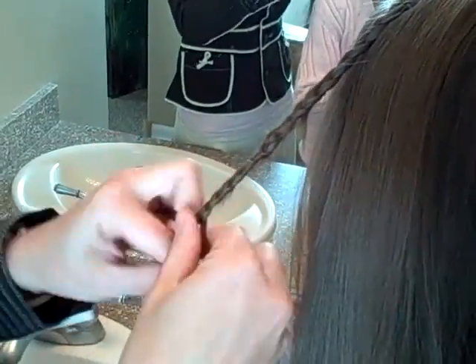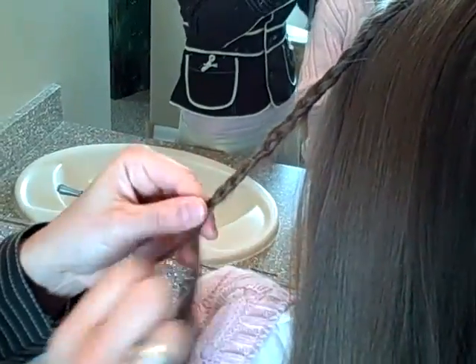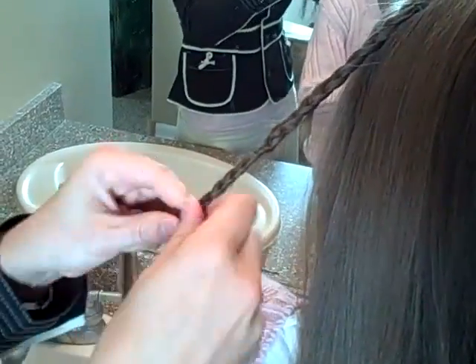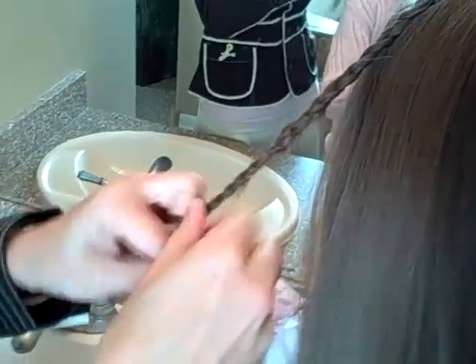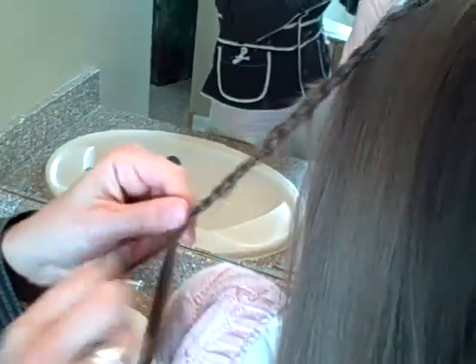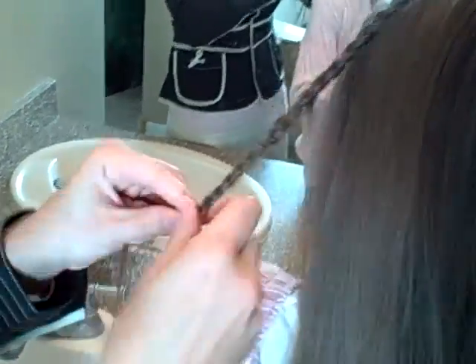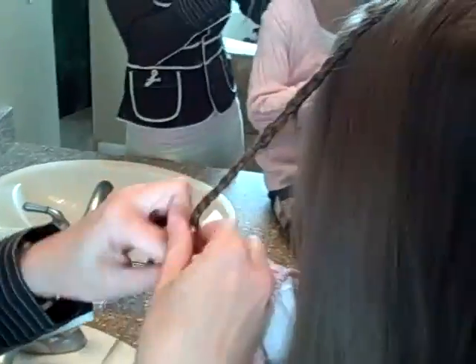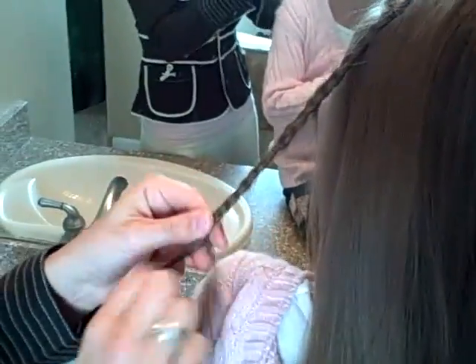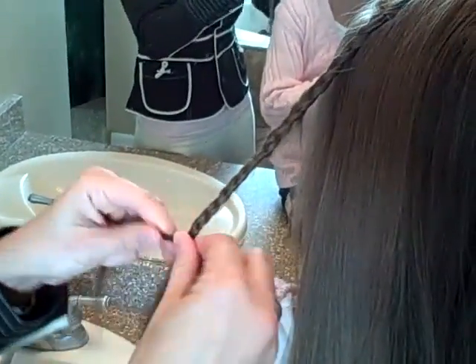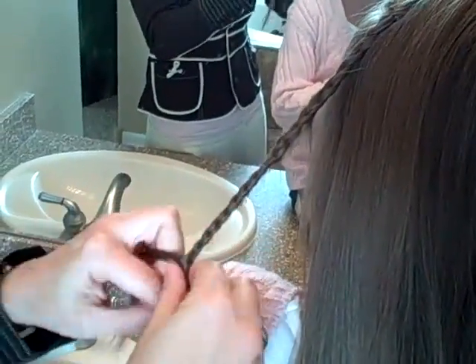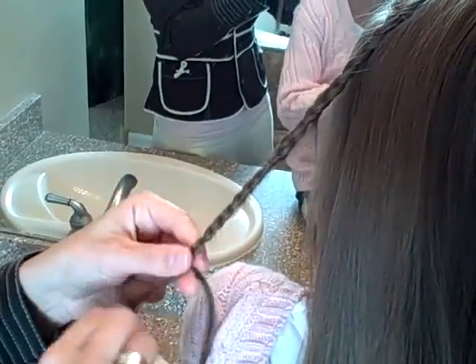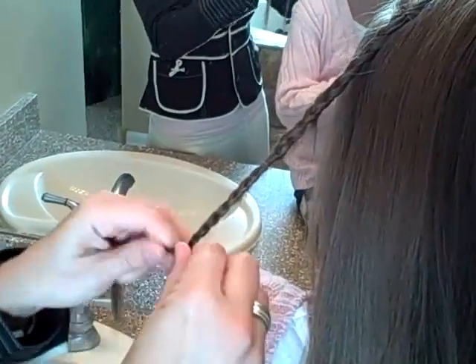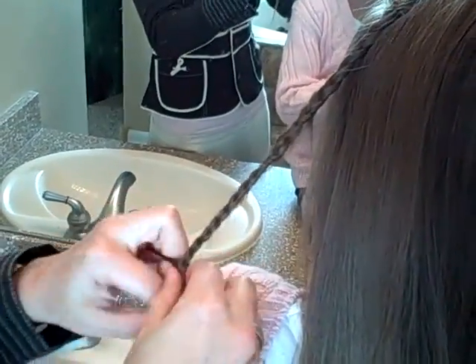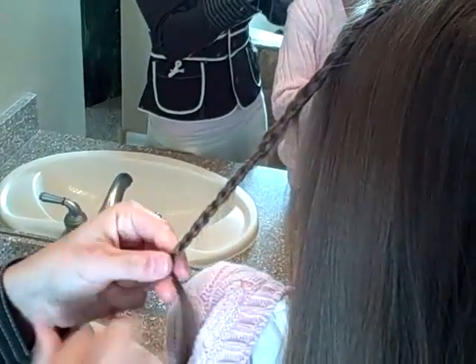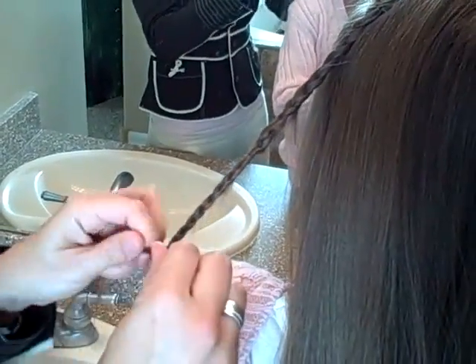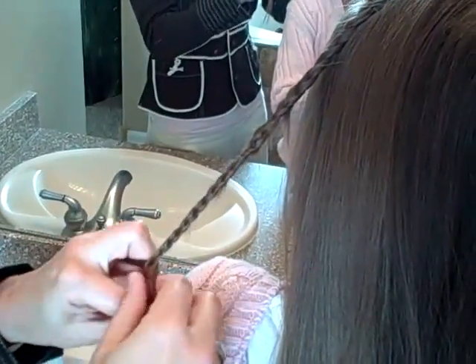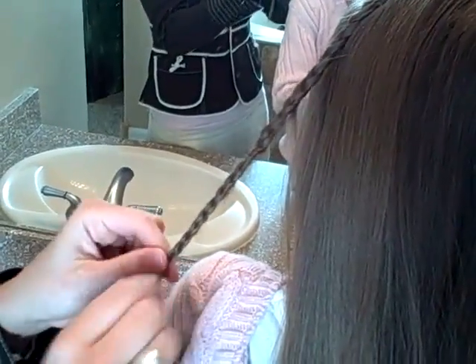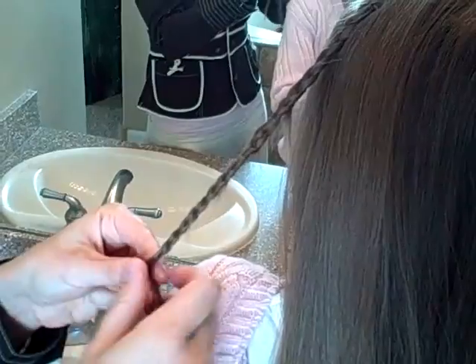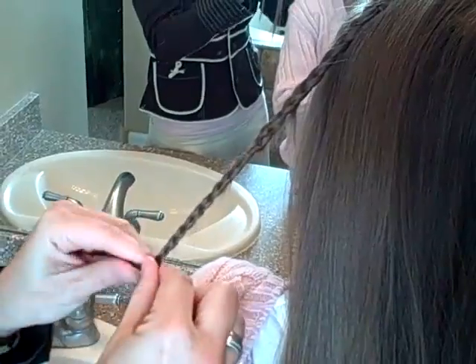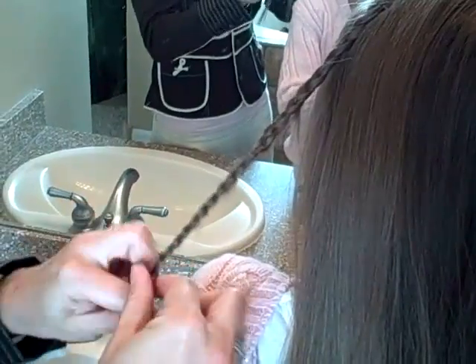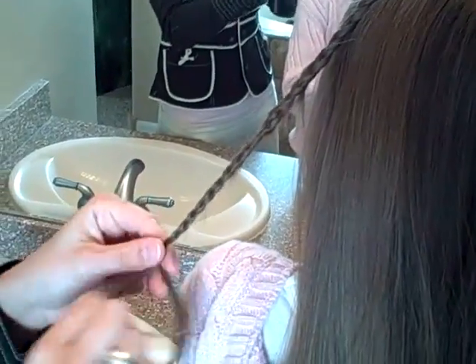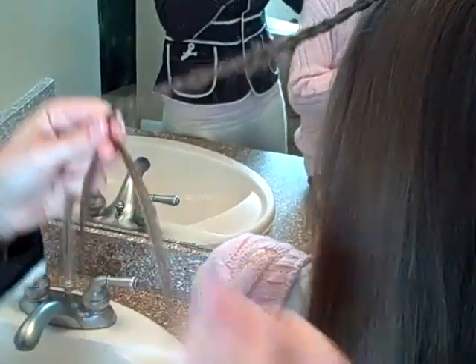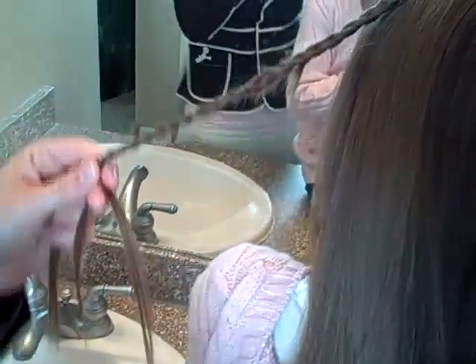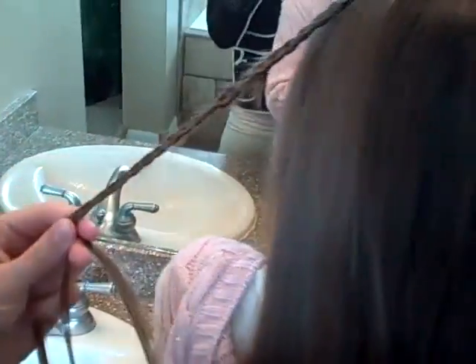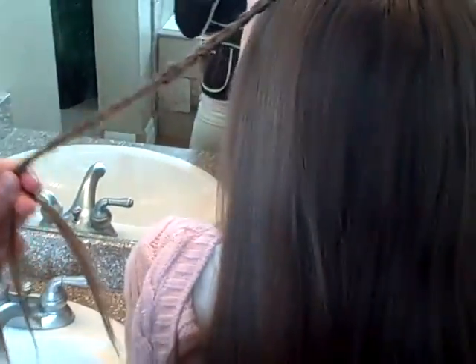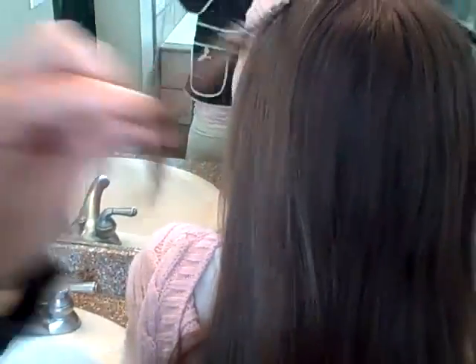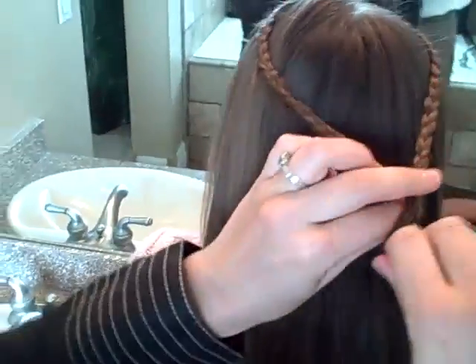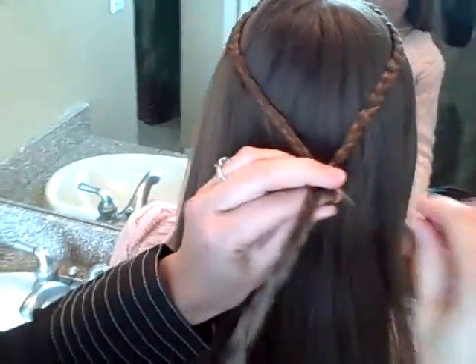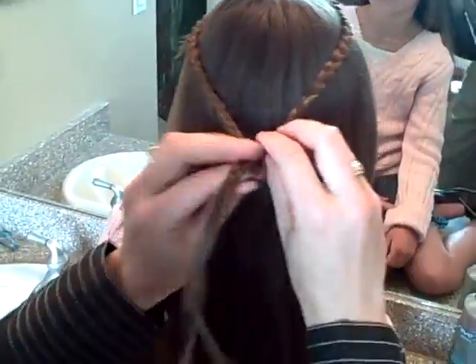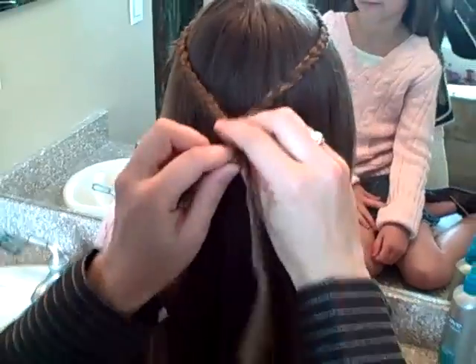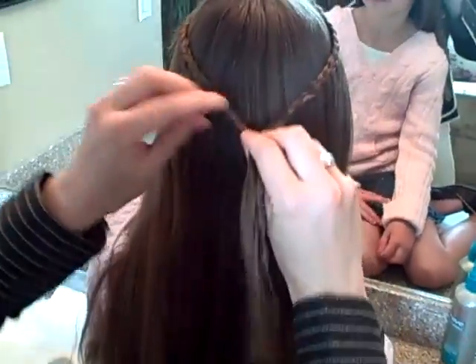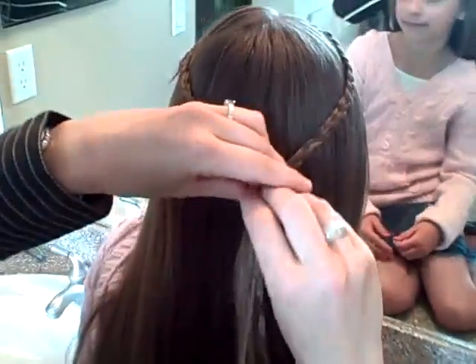So this is a really summery, beachy look that's fun. Even though it's not quite summer yet, we'll start demoing the hairdos. In fact, we got snow this morning again, so I am definitely ready for summertime.